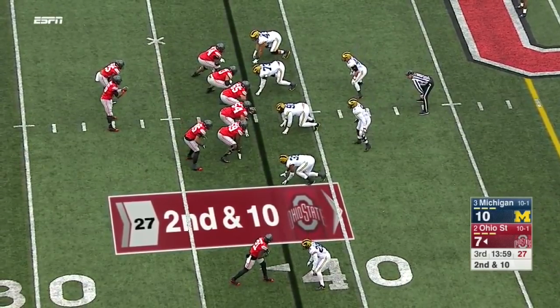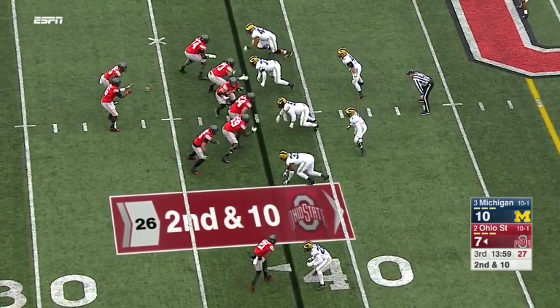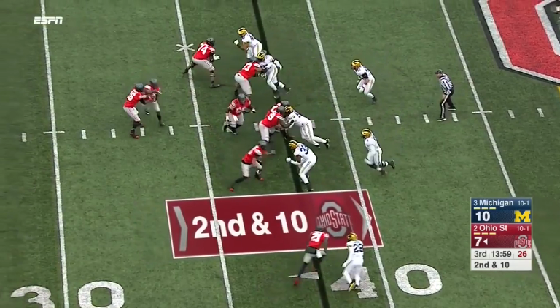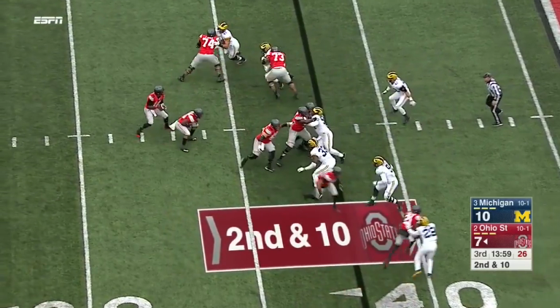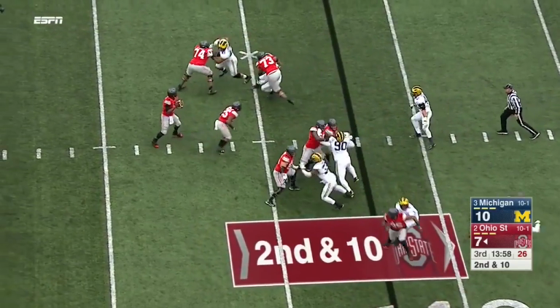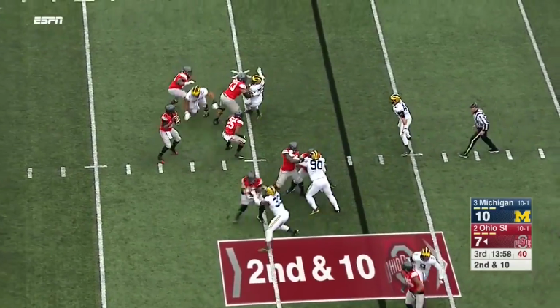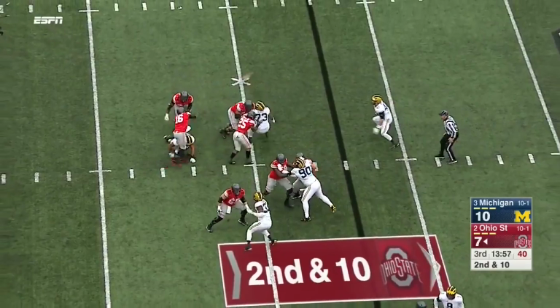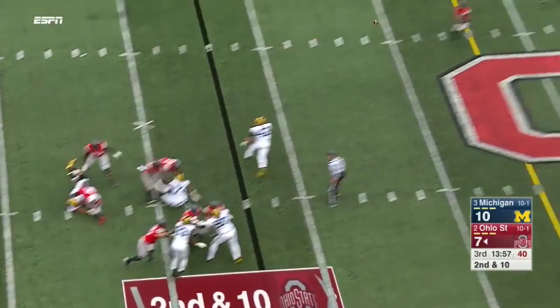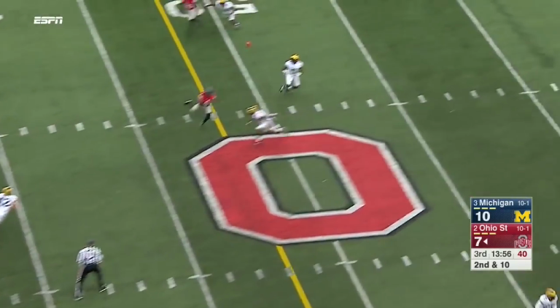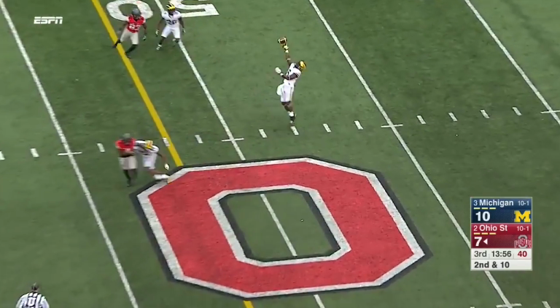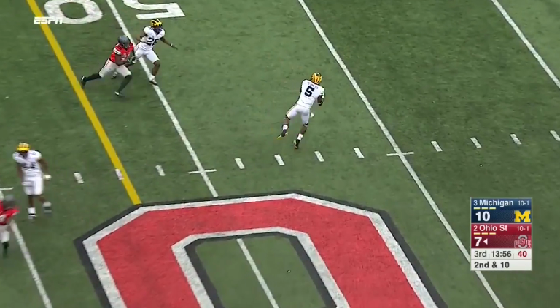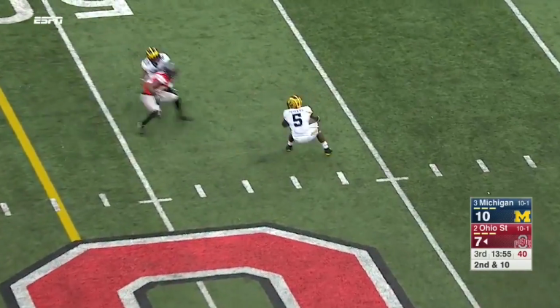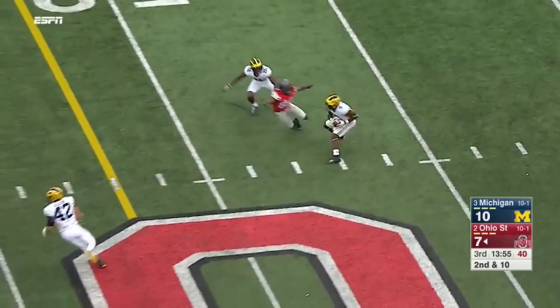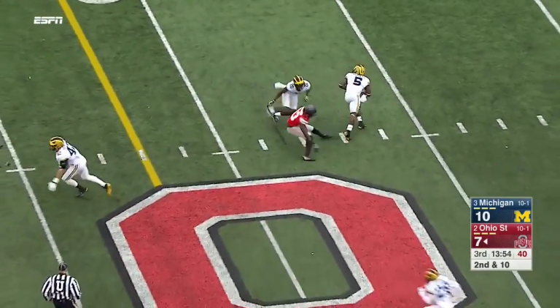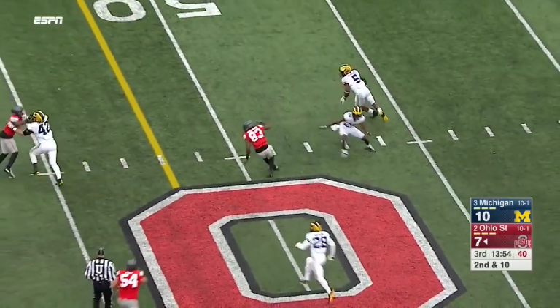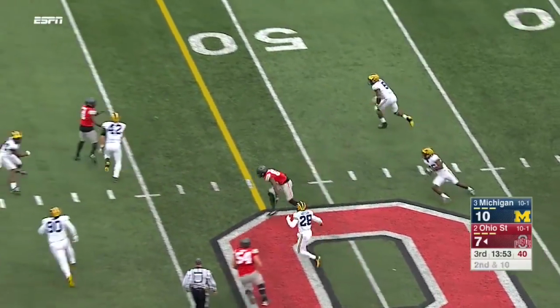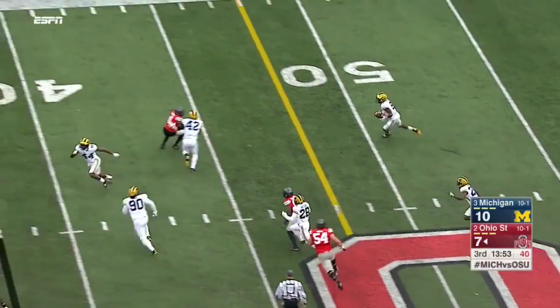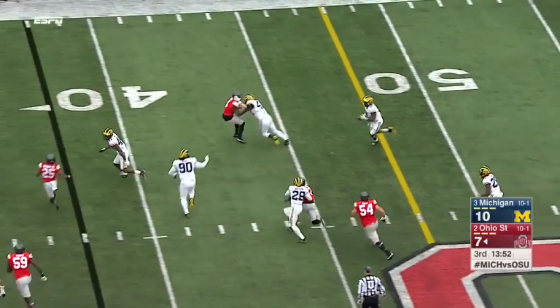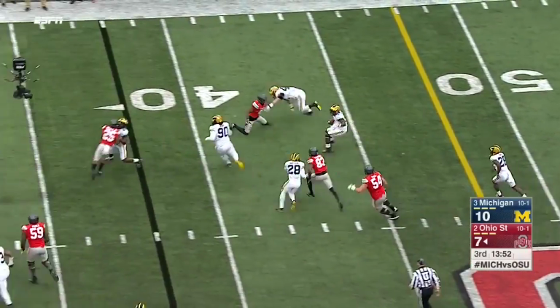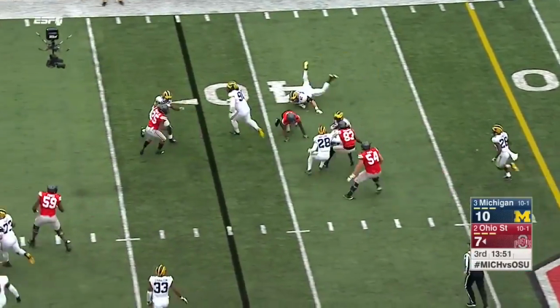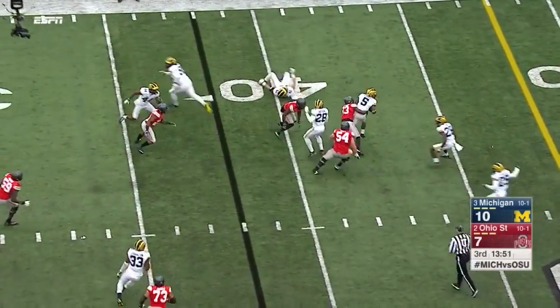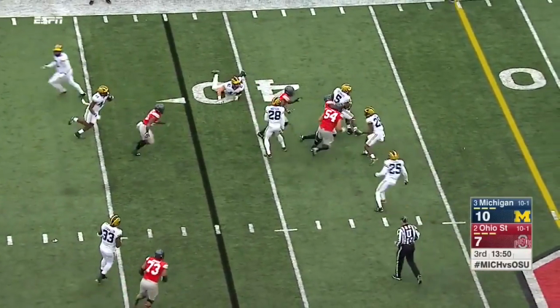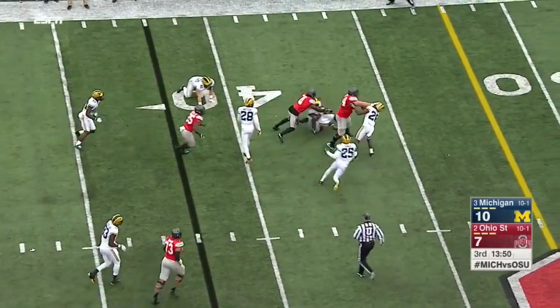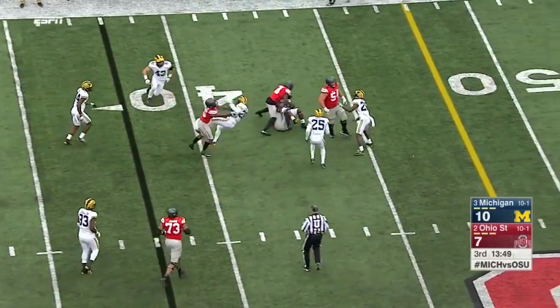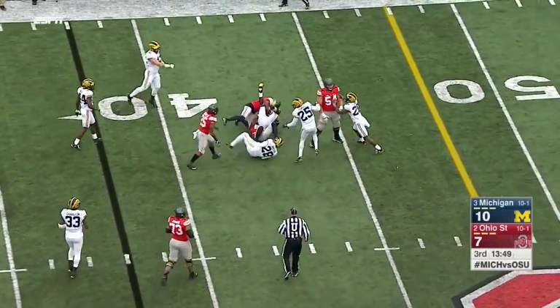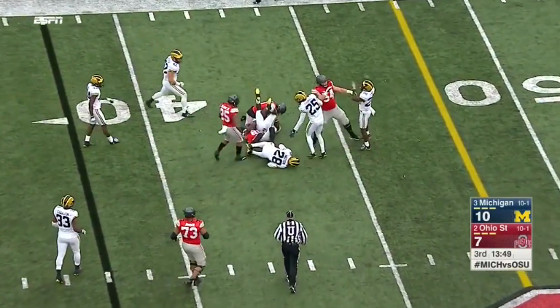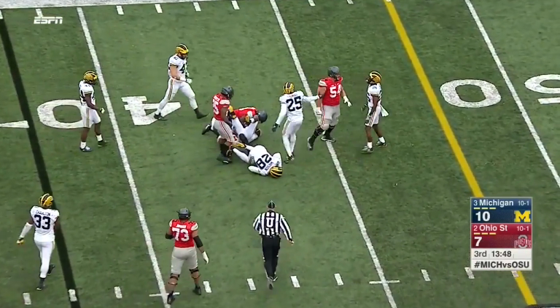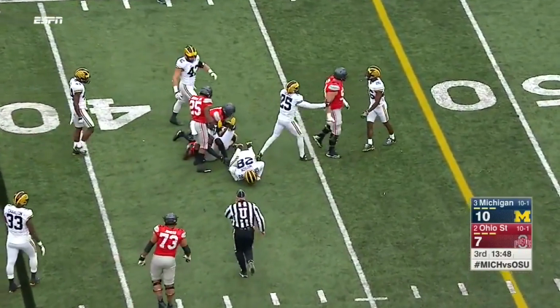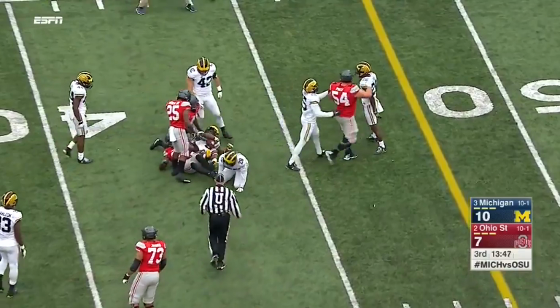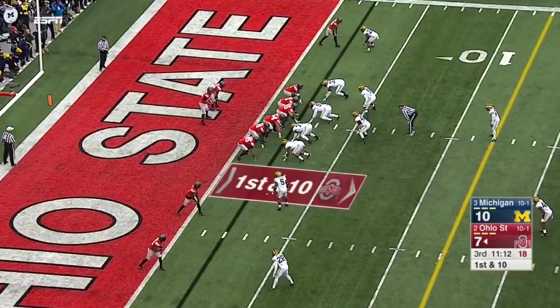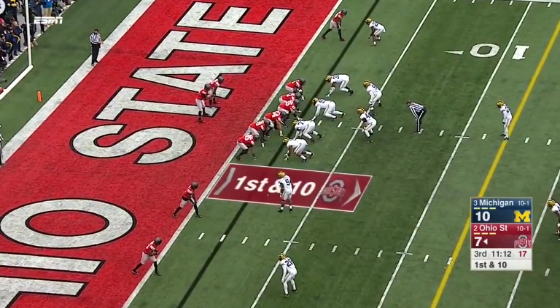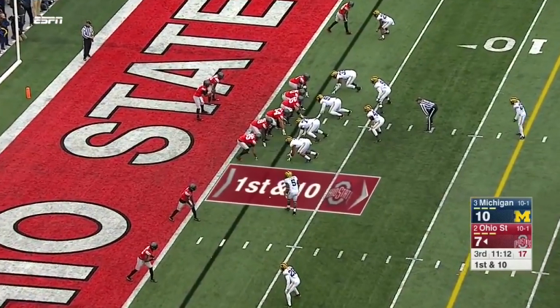Brown is down on the near side, matched up against Campbell. Barrett looks the other direction — off the hands of Samuel. Intercepted by Peppers! Look out — Peppers with the ball in his hand. Electric. Spun down at the 43.